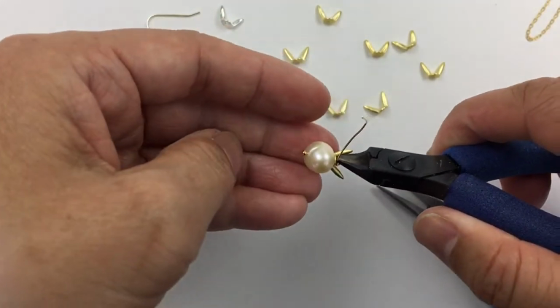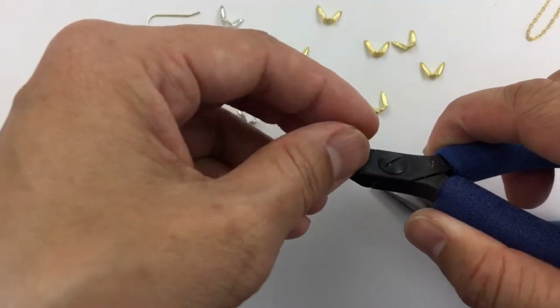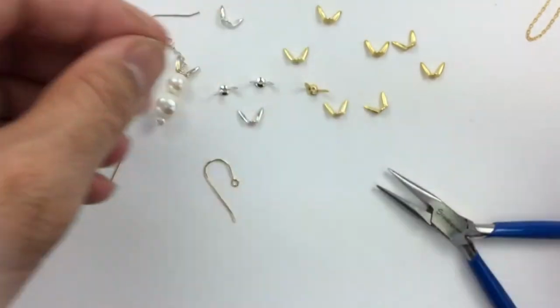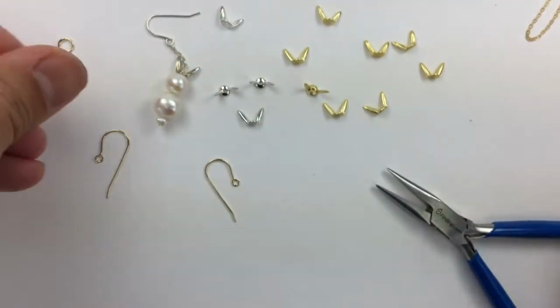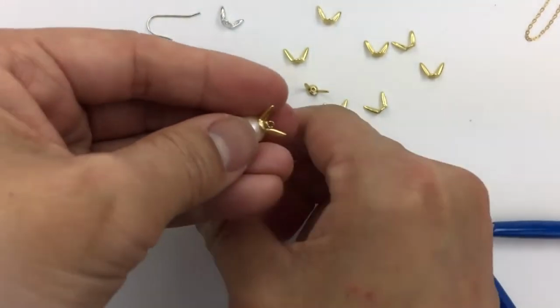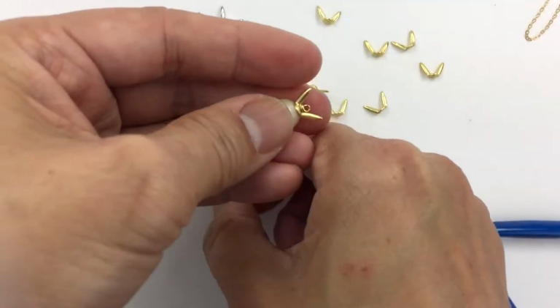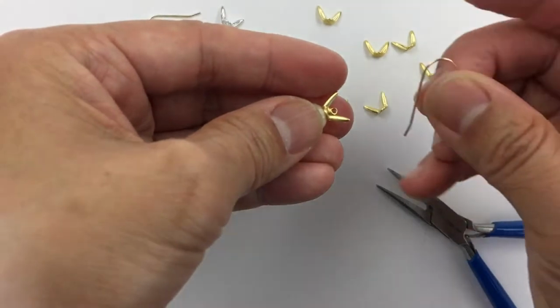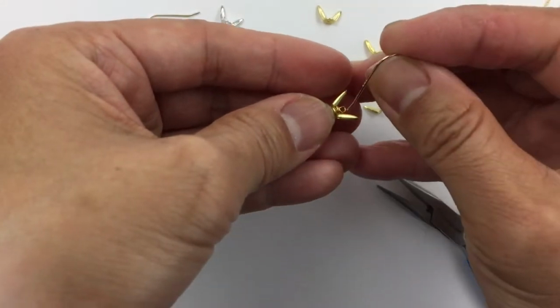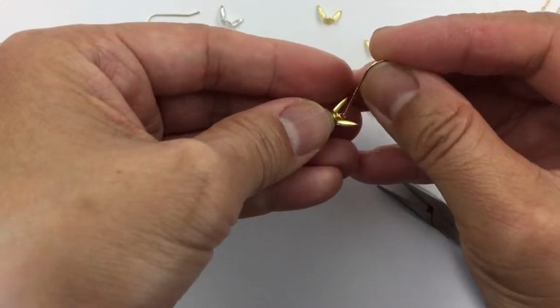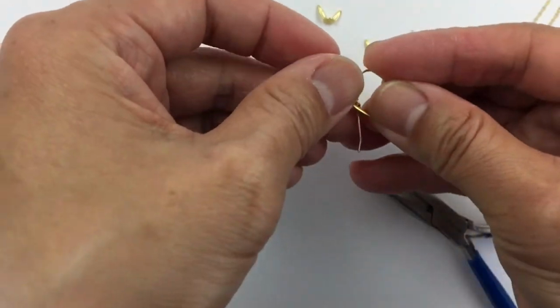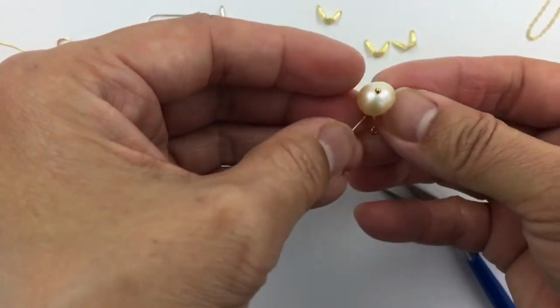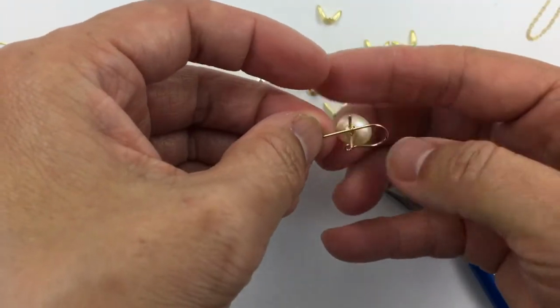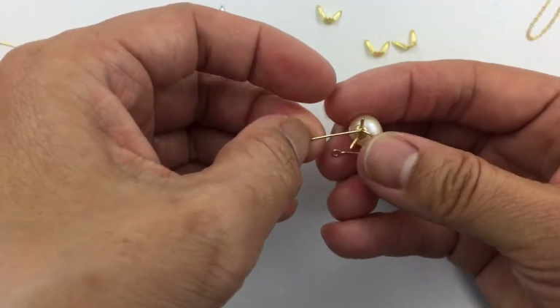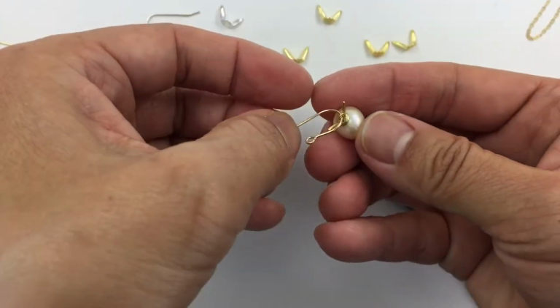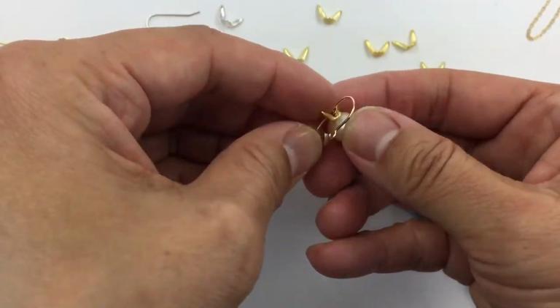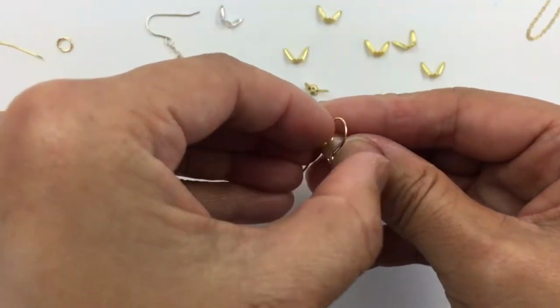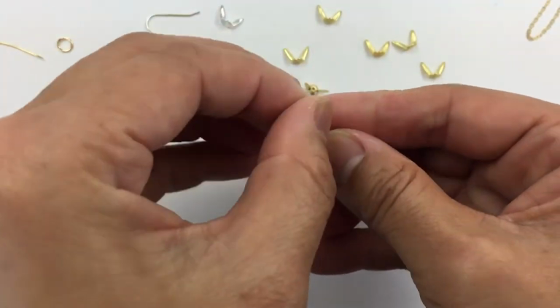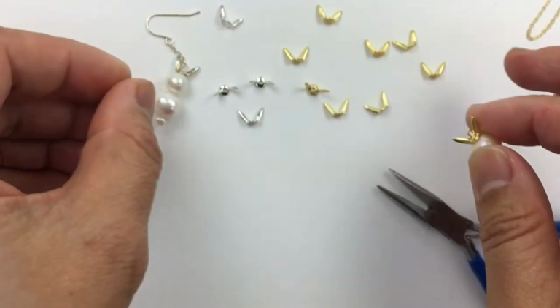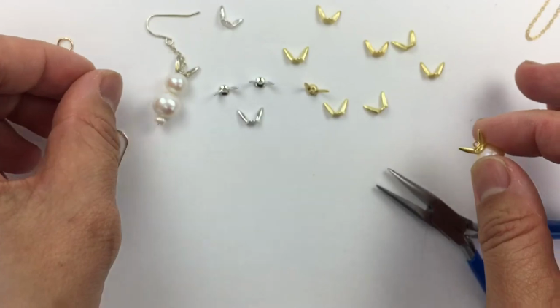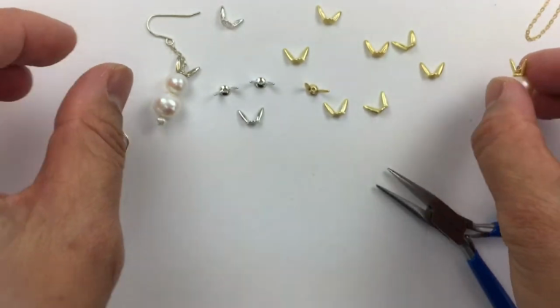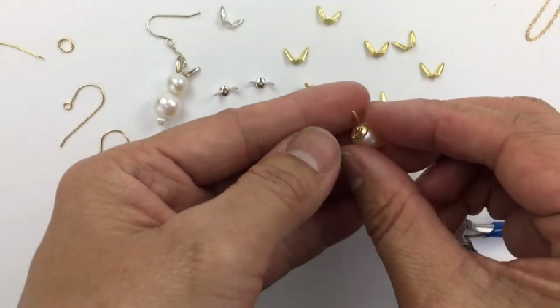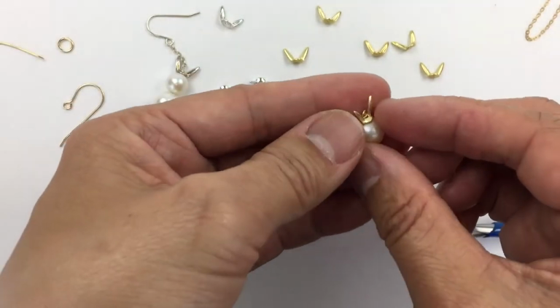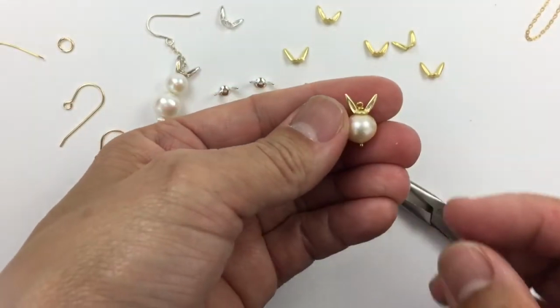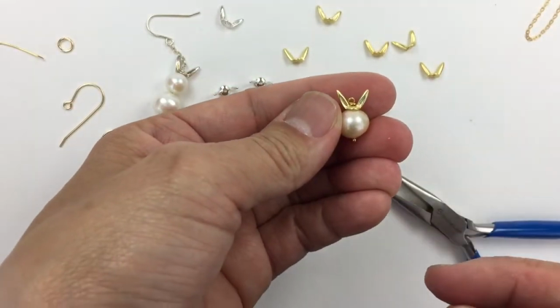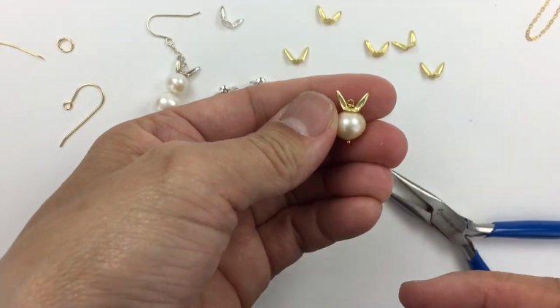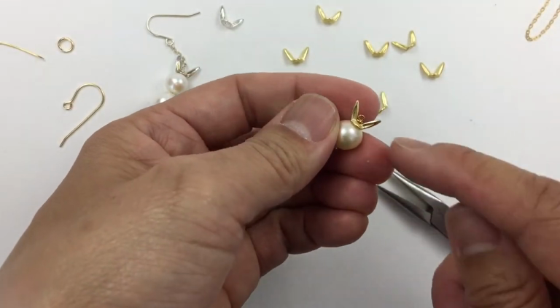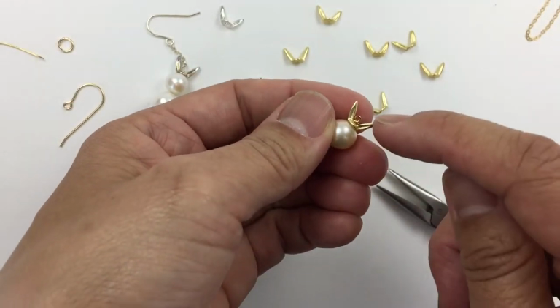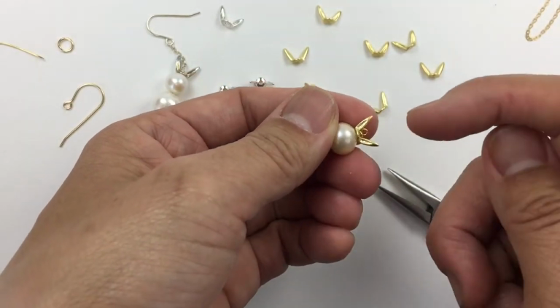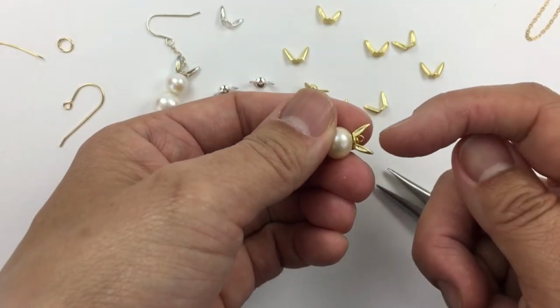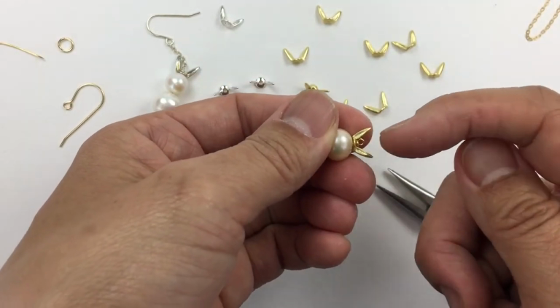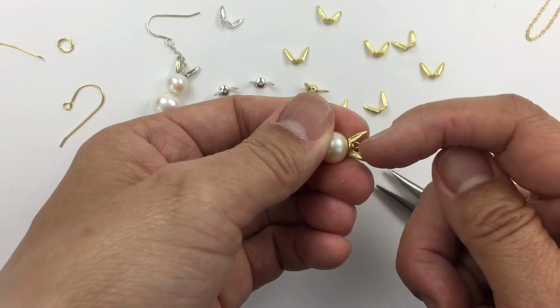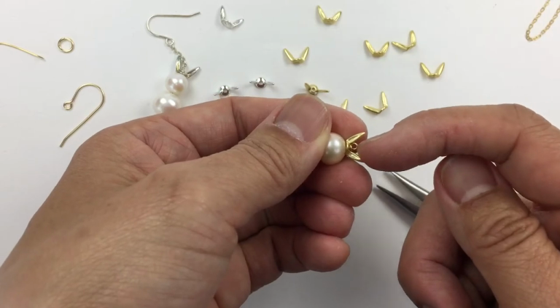Then I just clip and now I am ready to loop through for earring hooks or a jump ring to go with a chain. And there you have it. The trick is to have the pliers in between the ears.